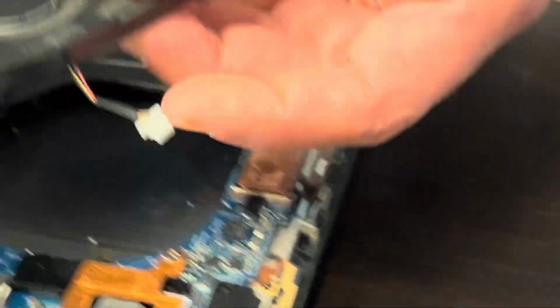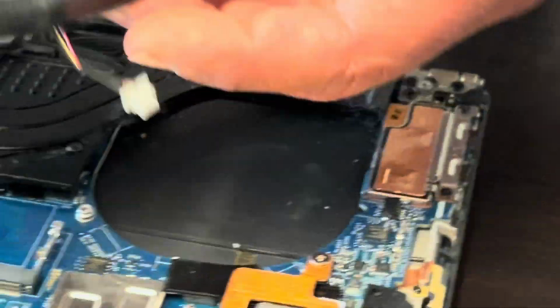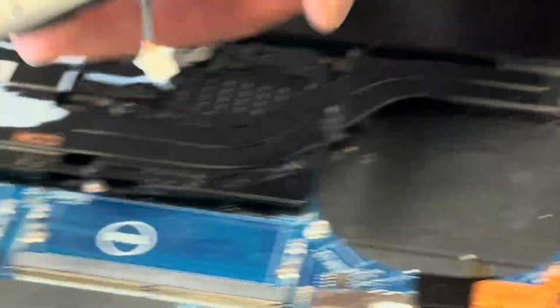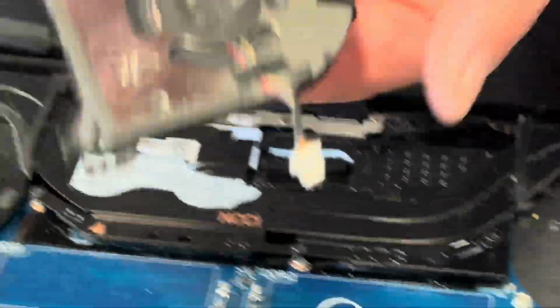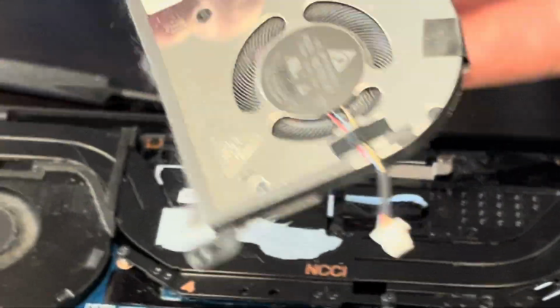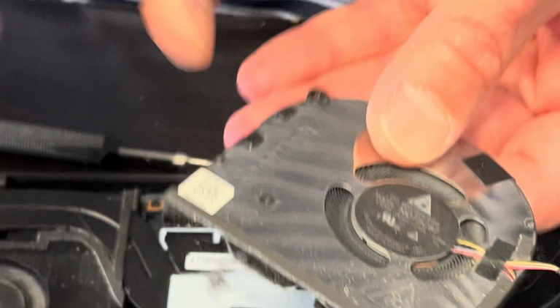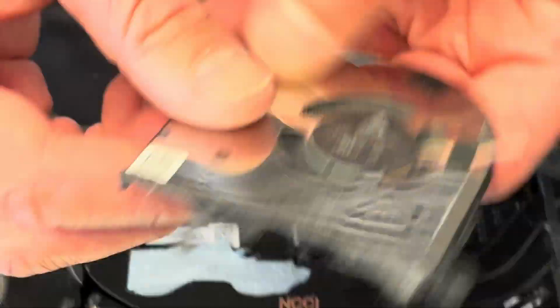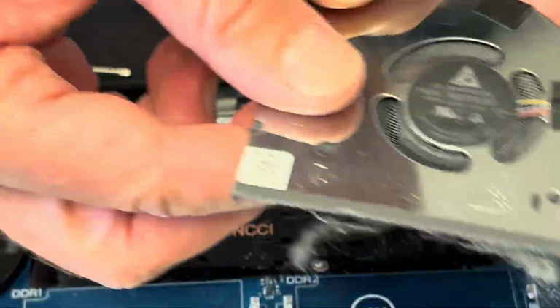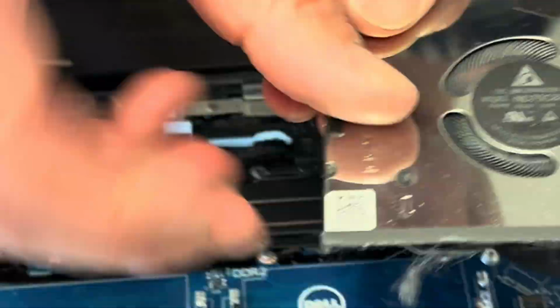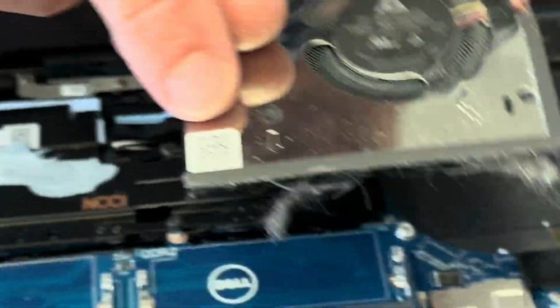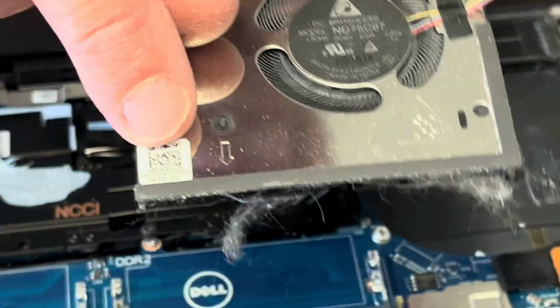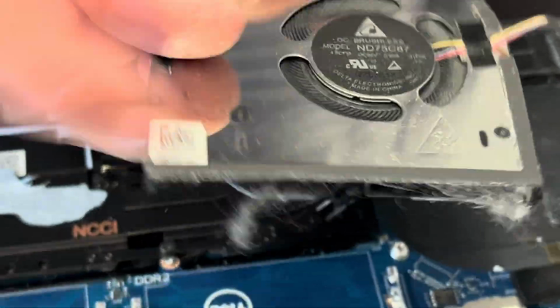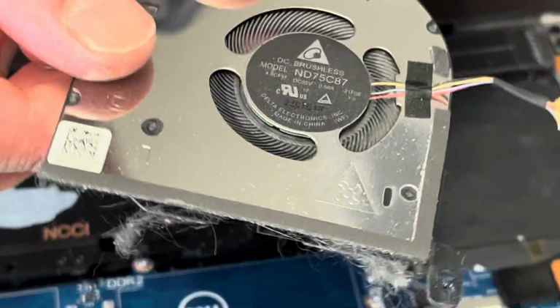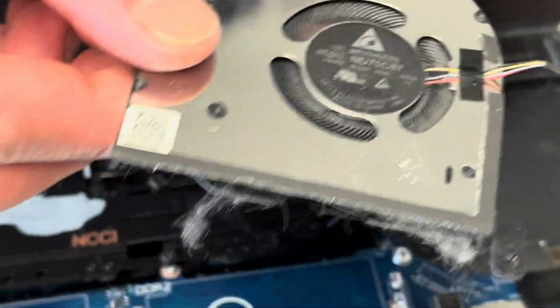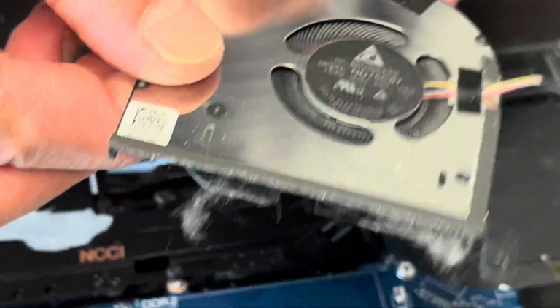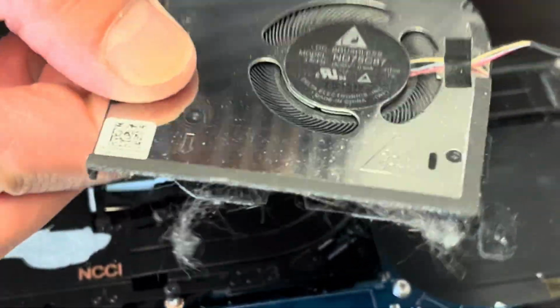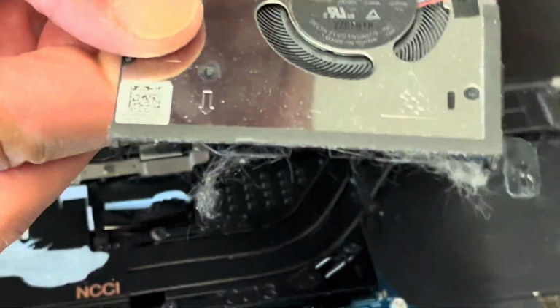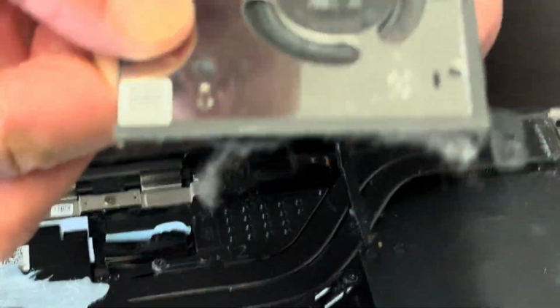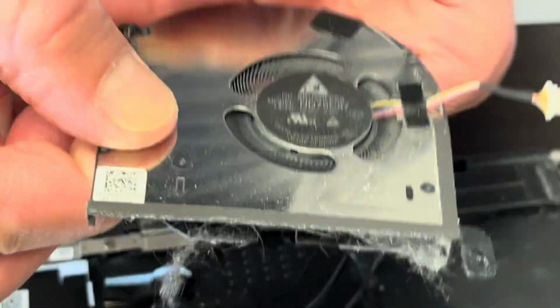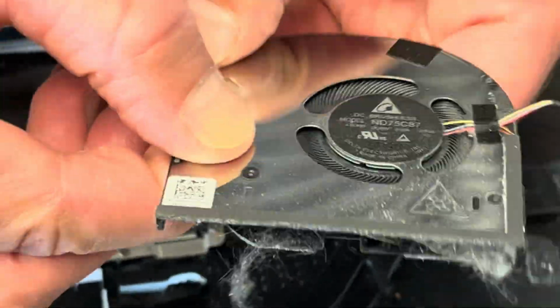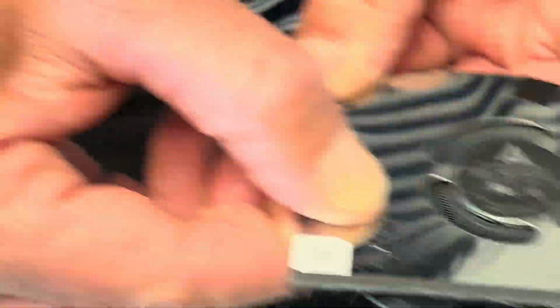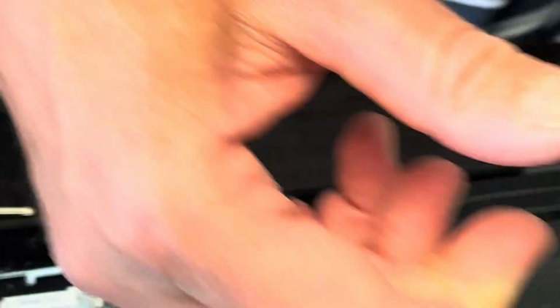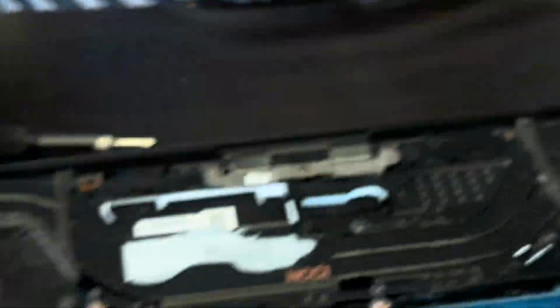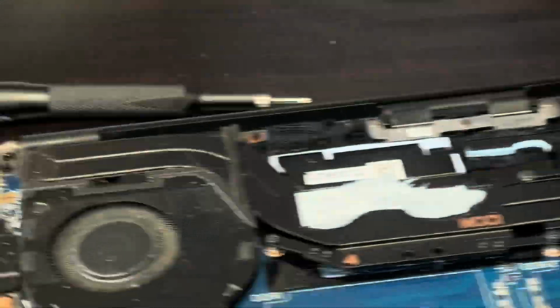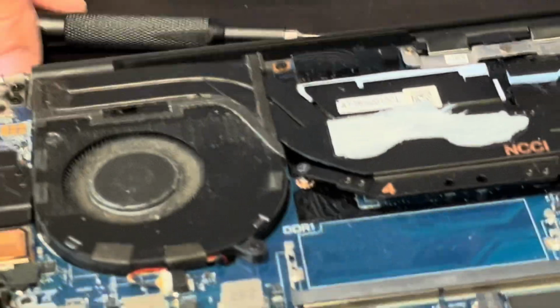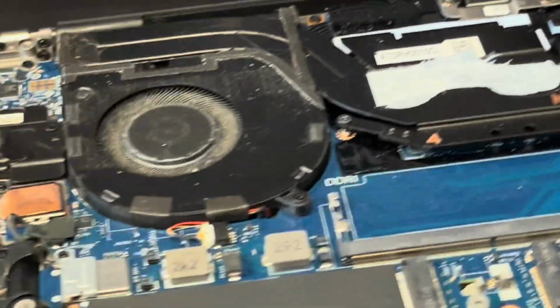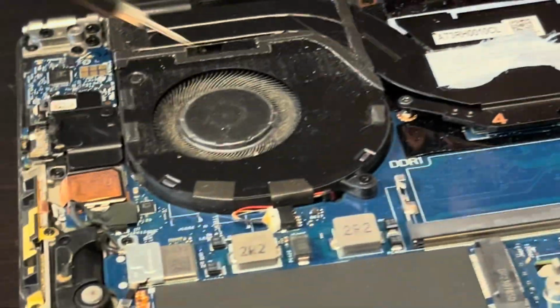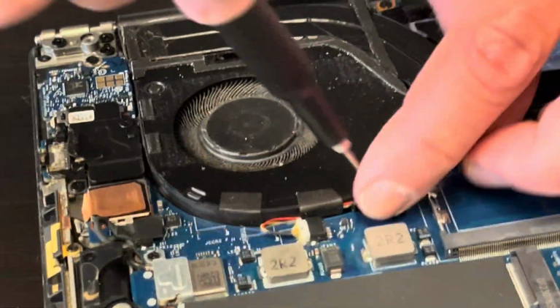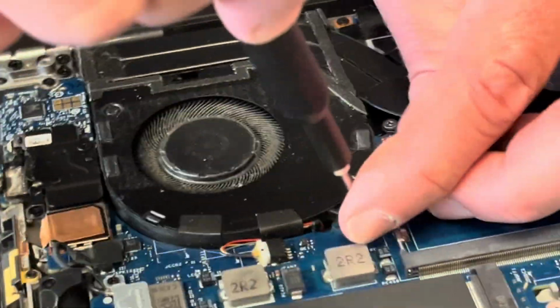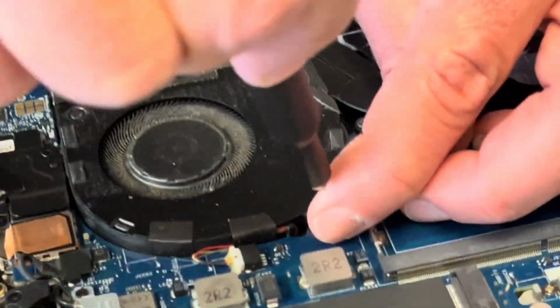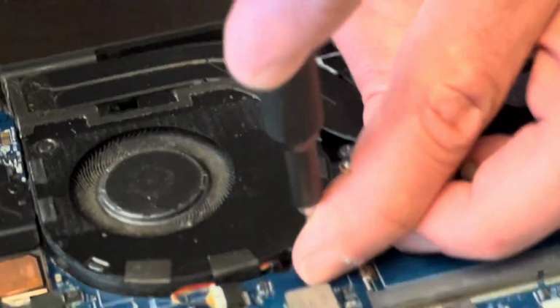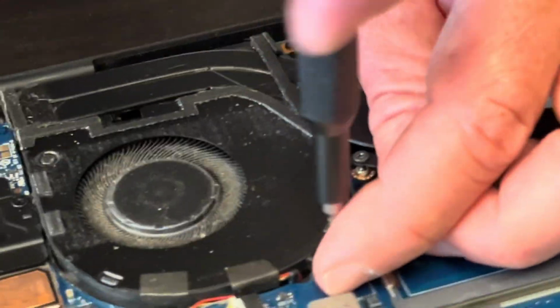Alright, so that's one of the fans. Here we have the part number. And that's our second fan.